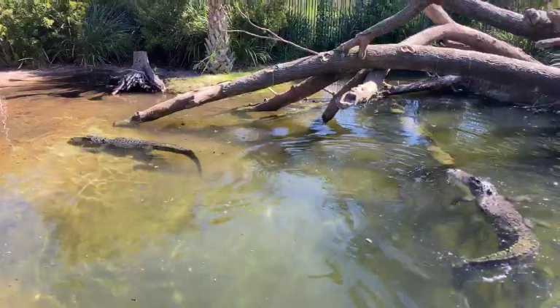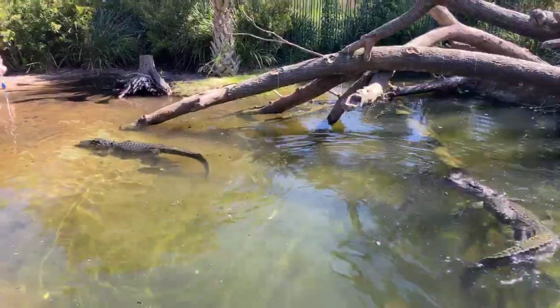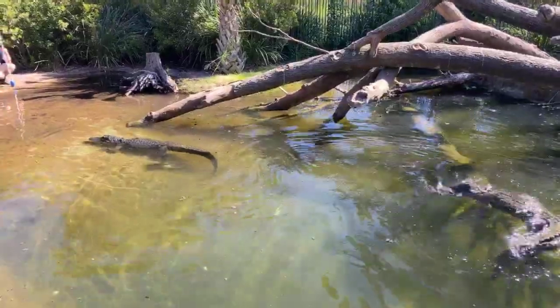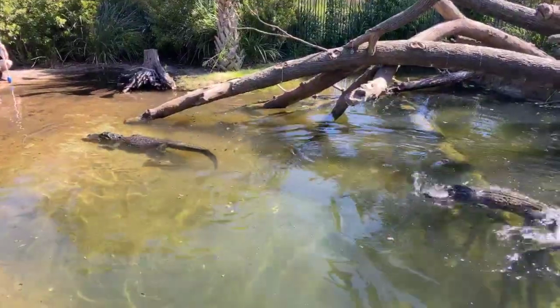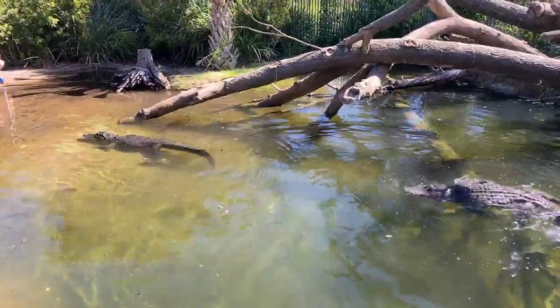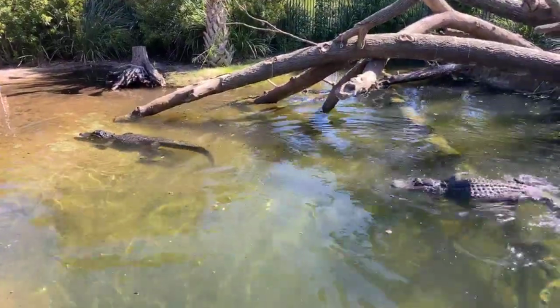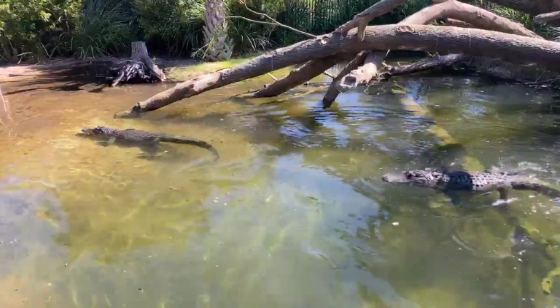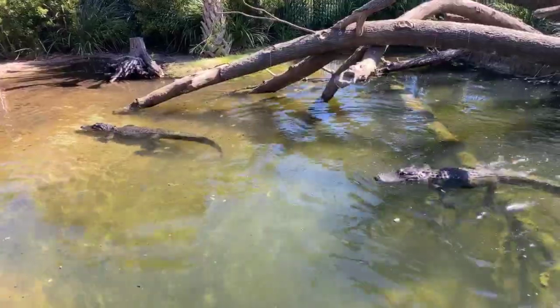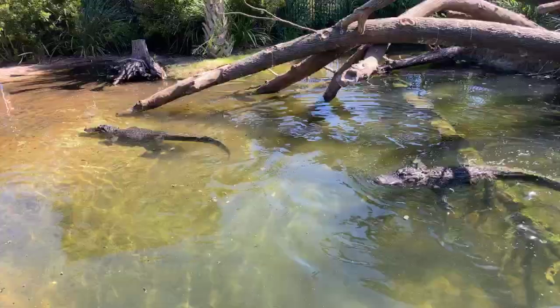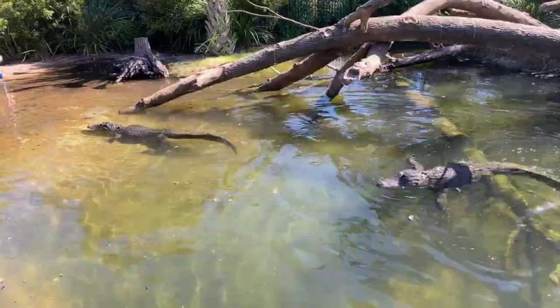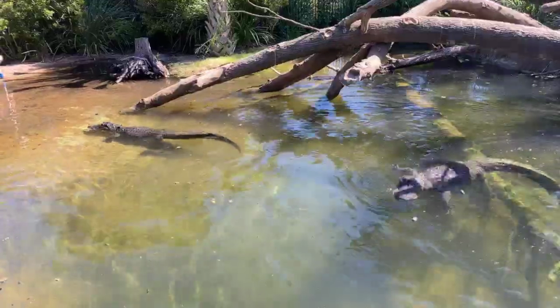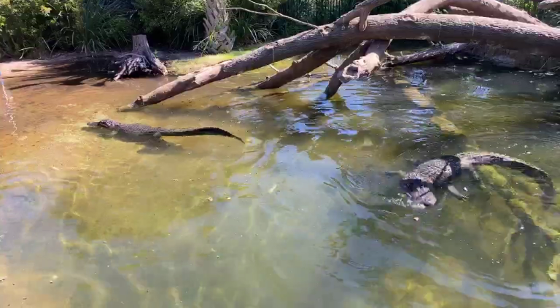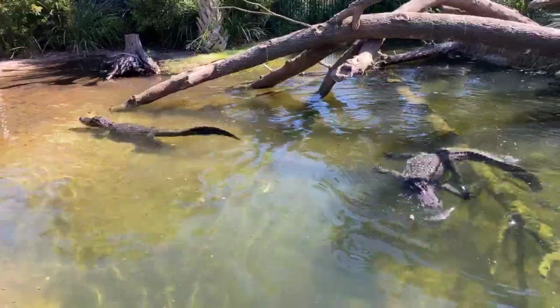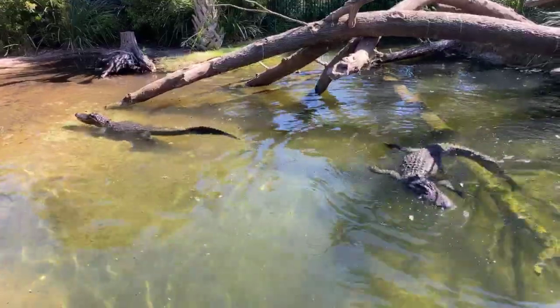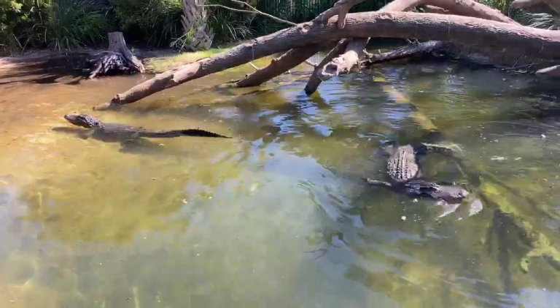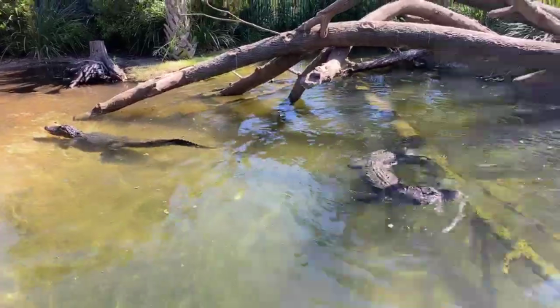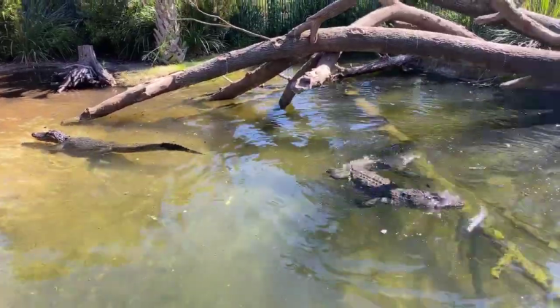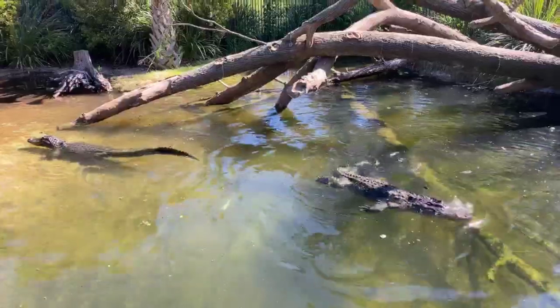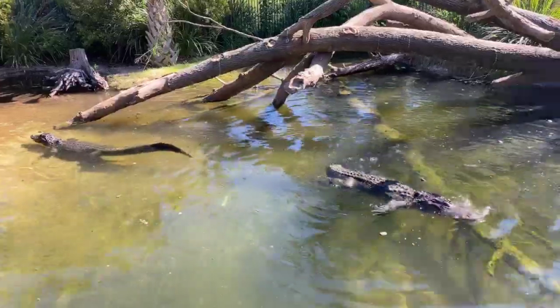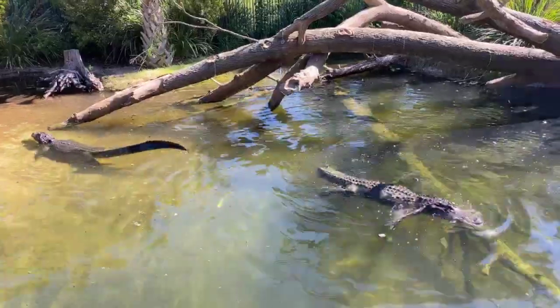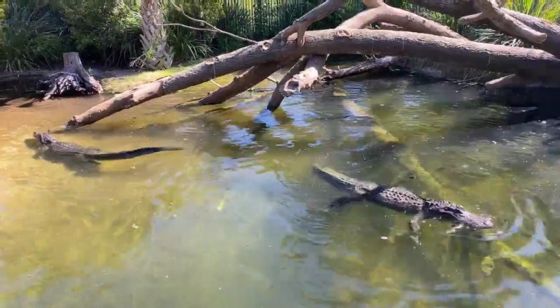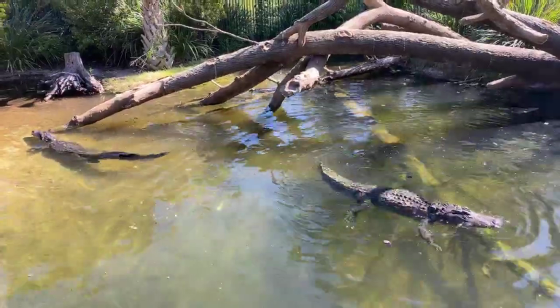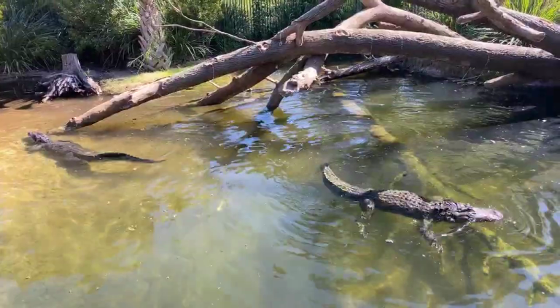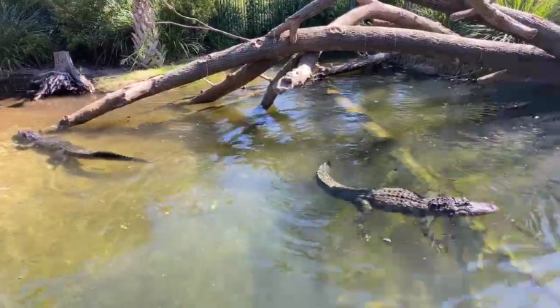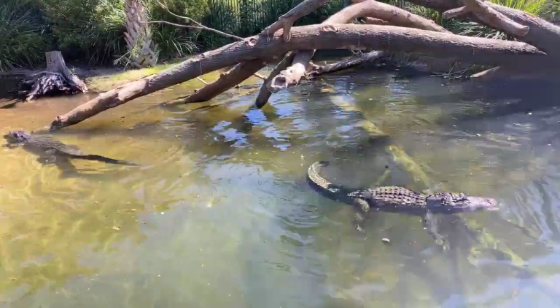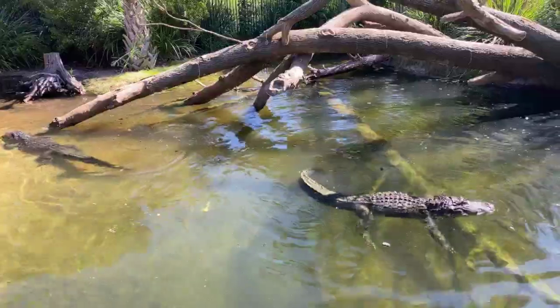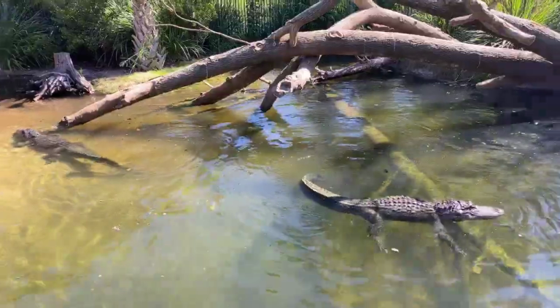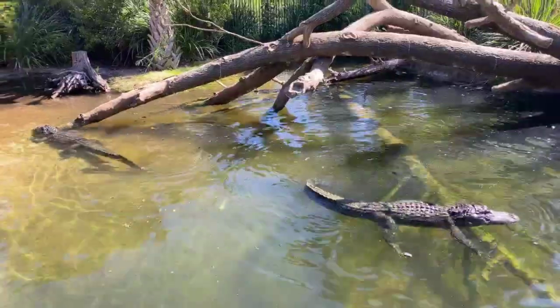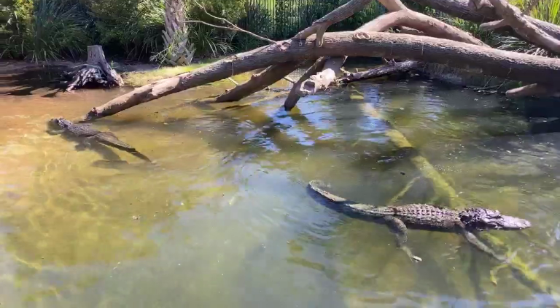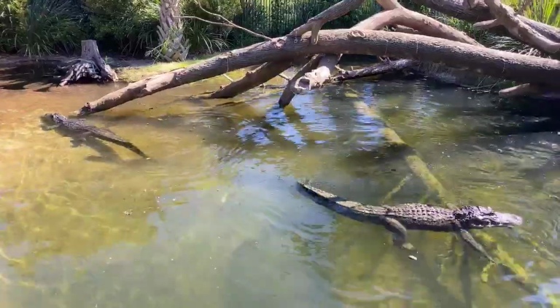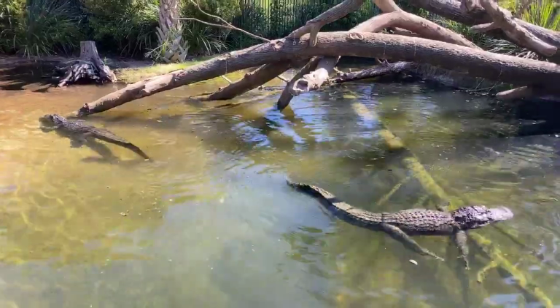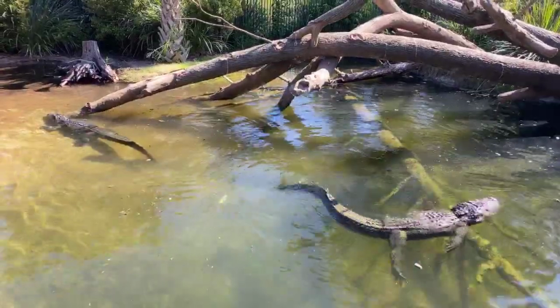These guys are just about probably getting full. This is one of the last feedings for the year before it turns cold, so we want to get them a really good meal in.